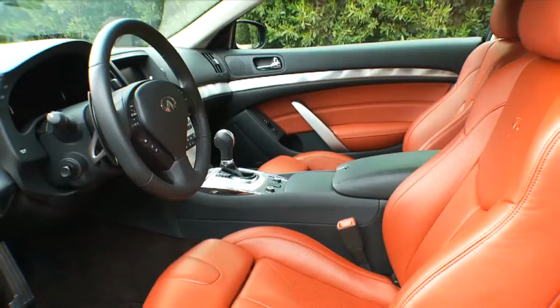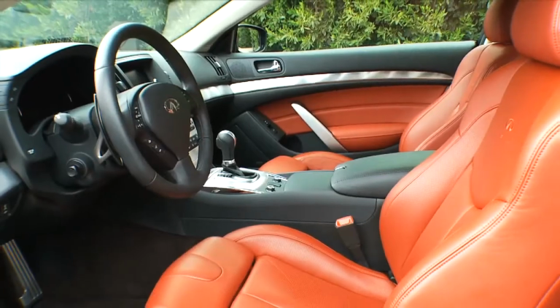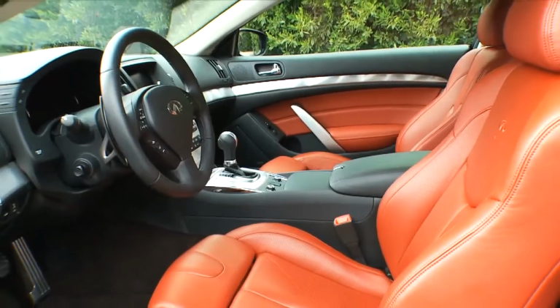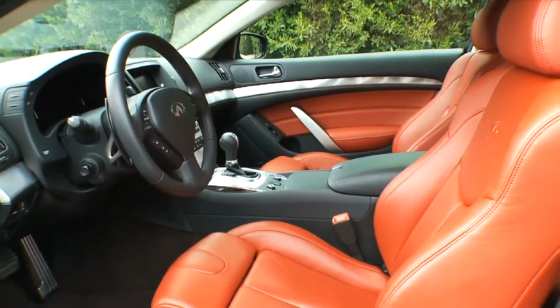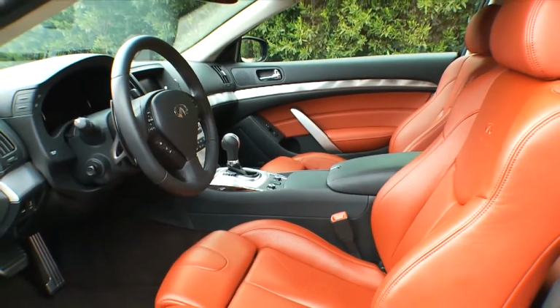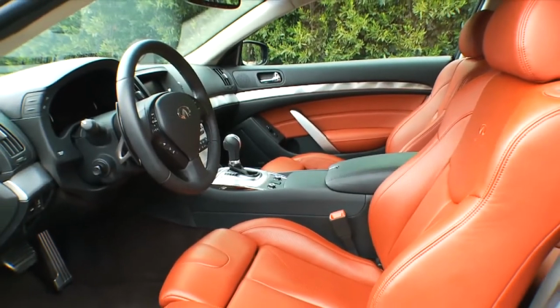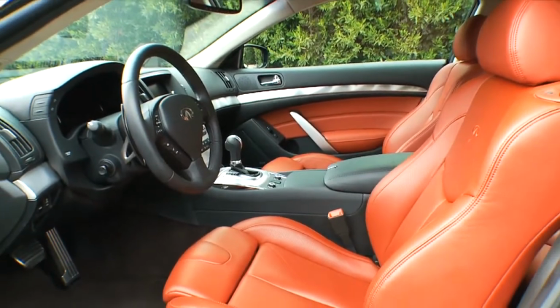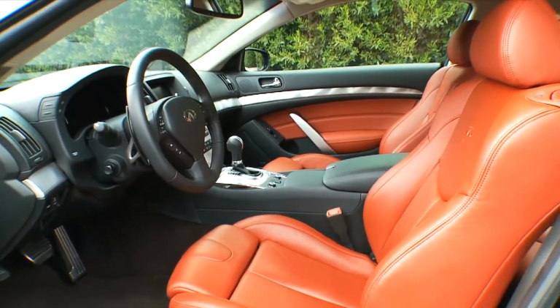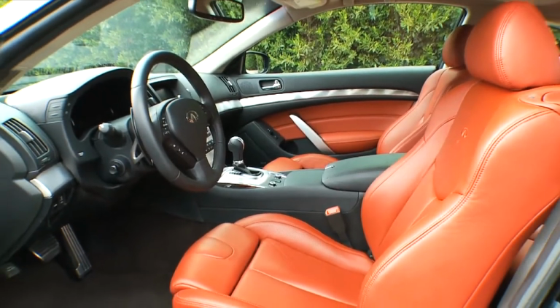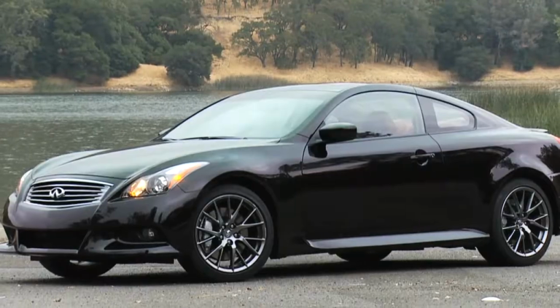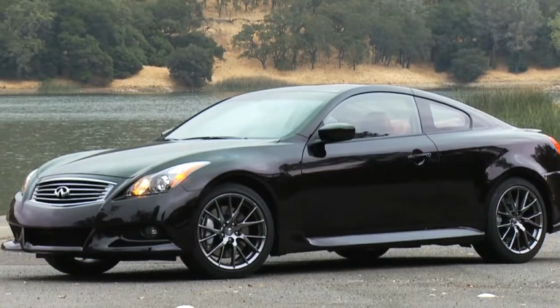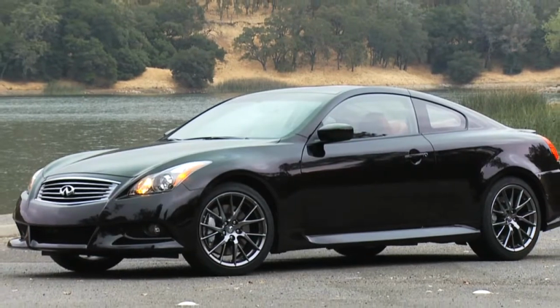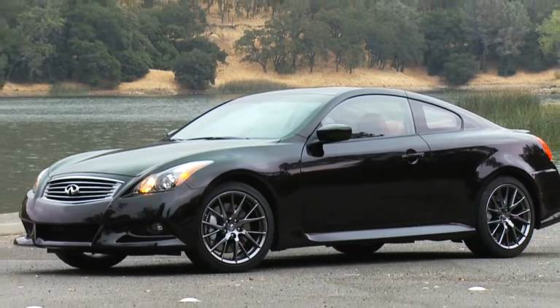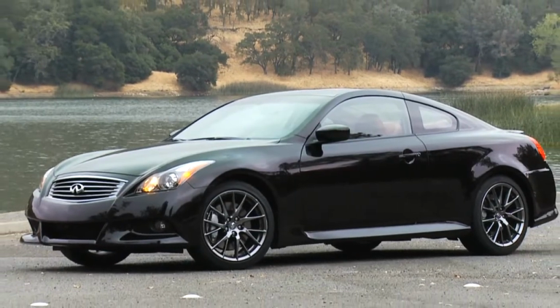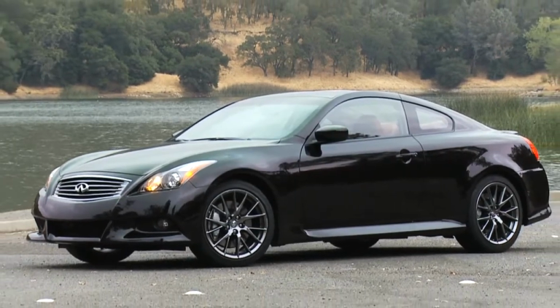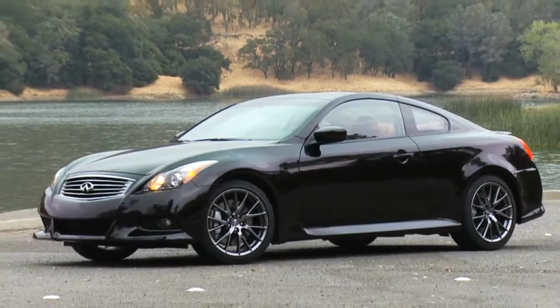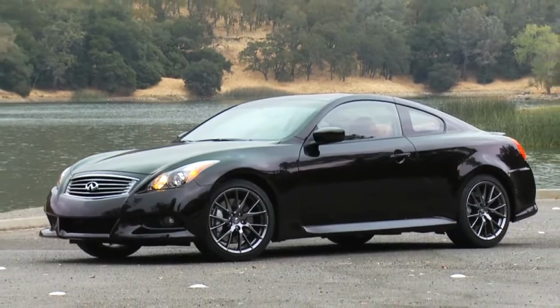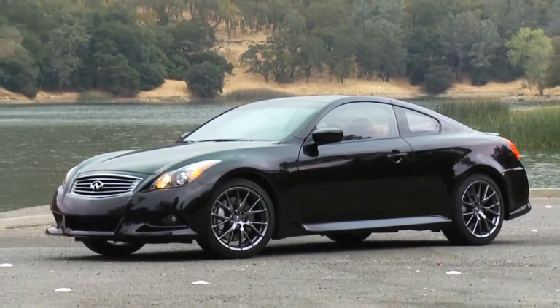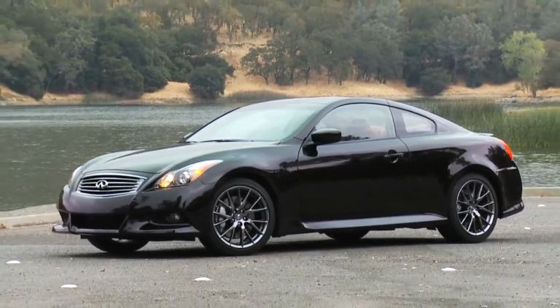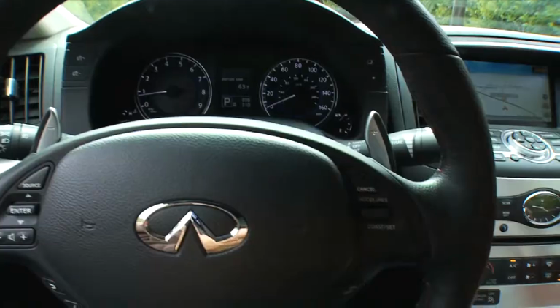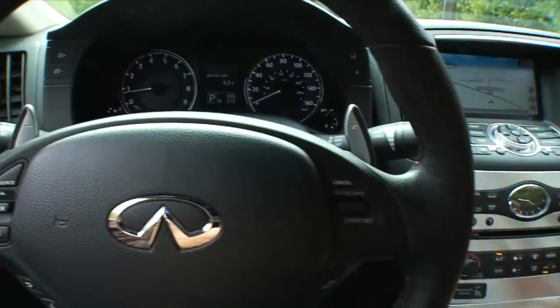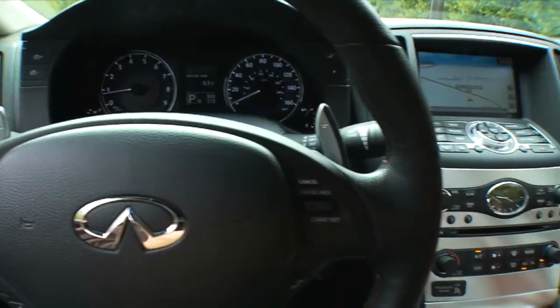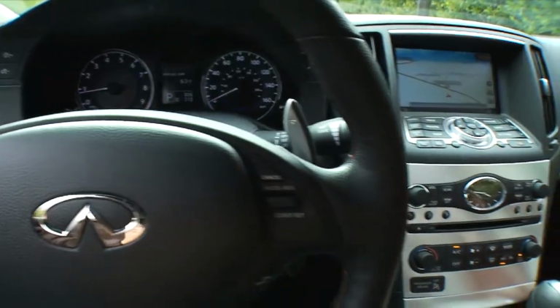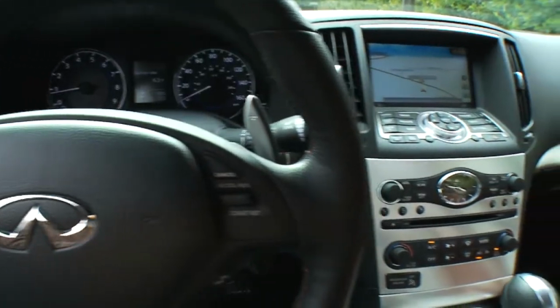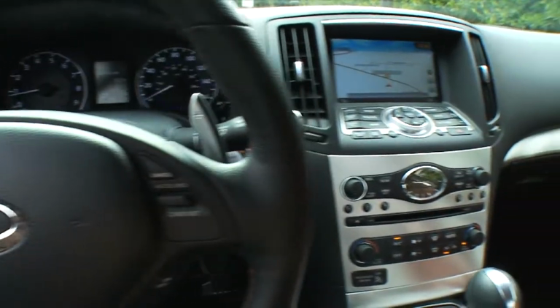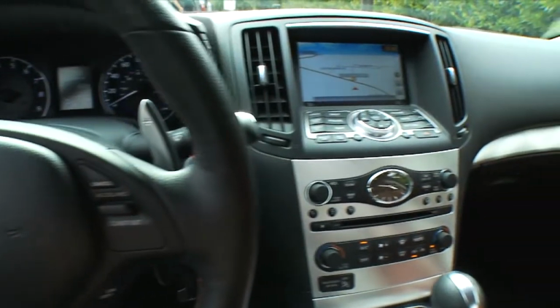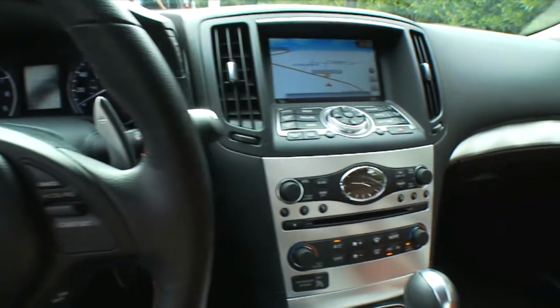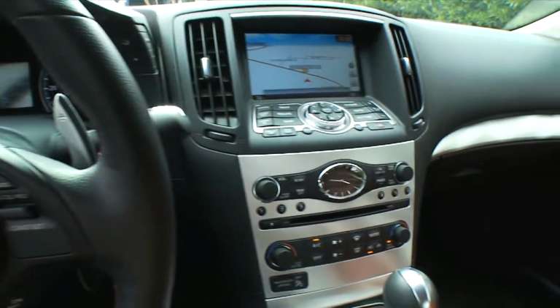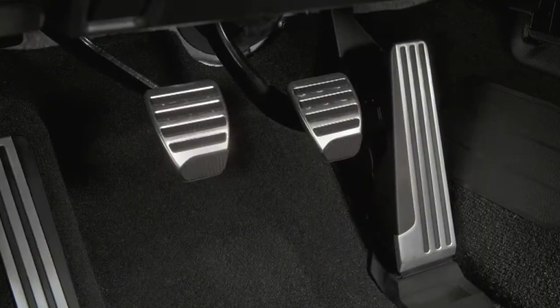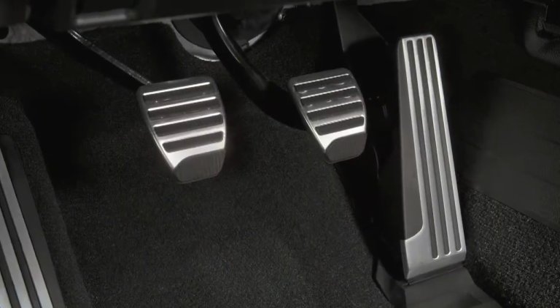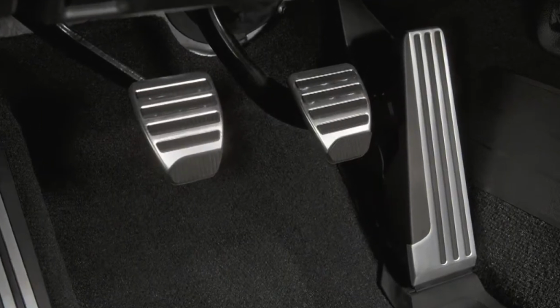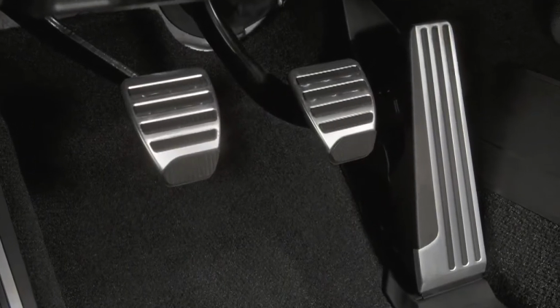Check out the red stitching on the inside with that very unique look. It reflects the exterior of the vehicle. The silk OB aluminum trim, the aluminum pedals.